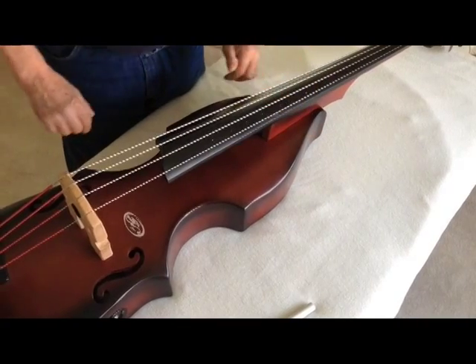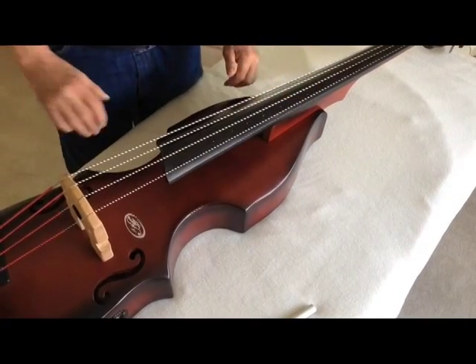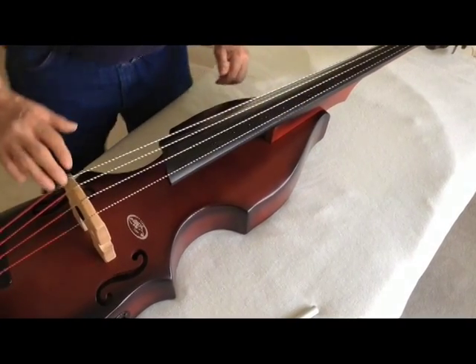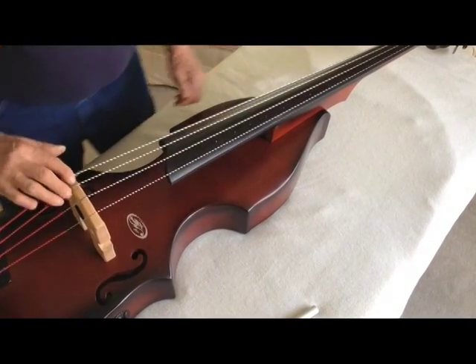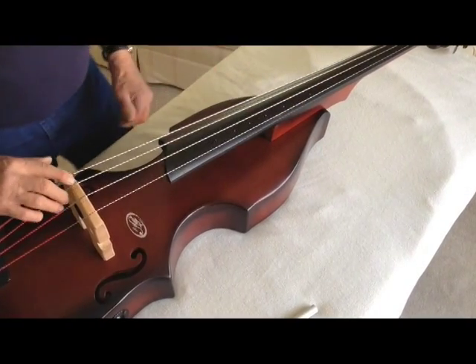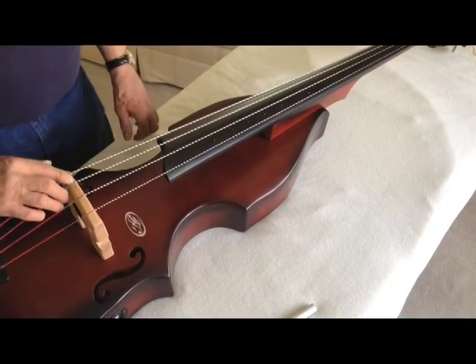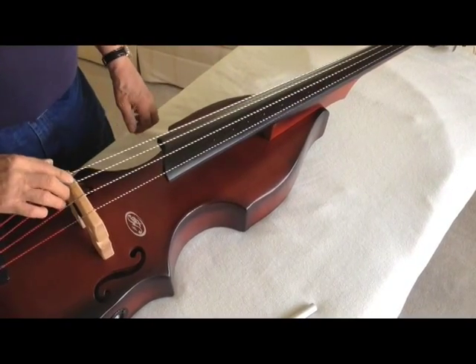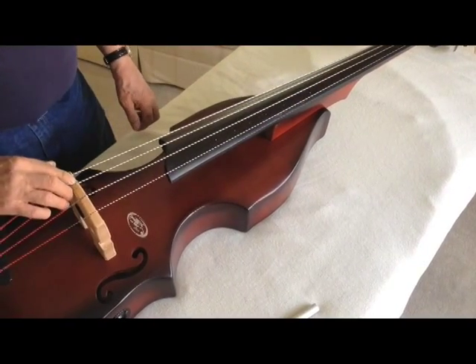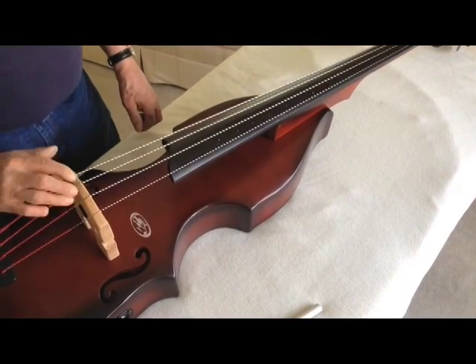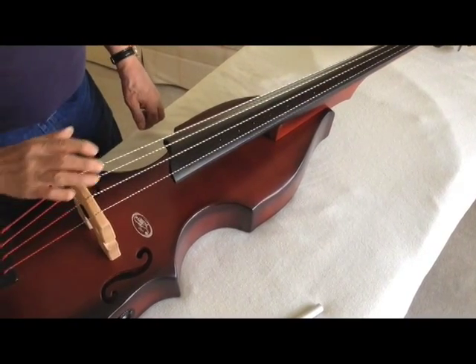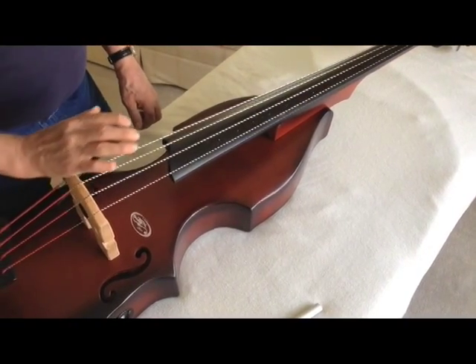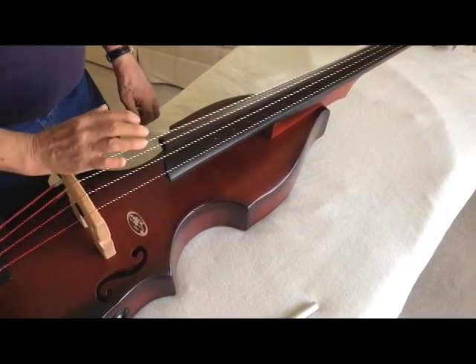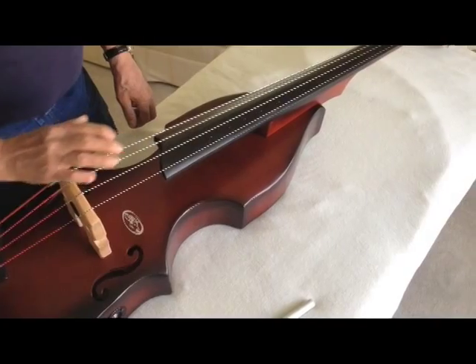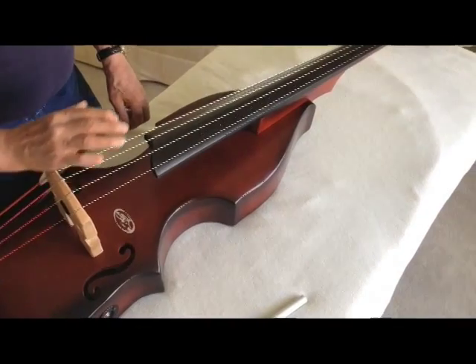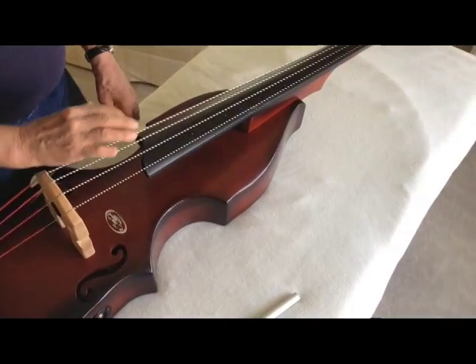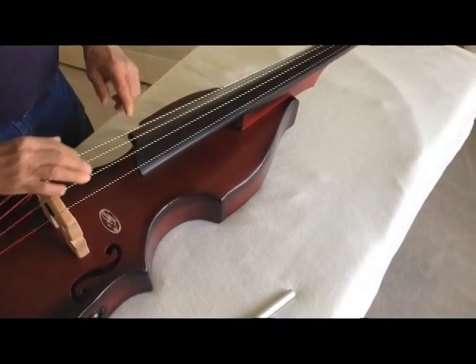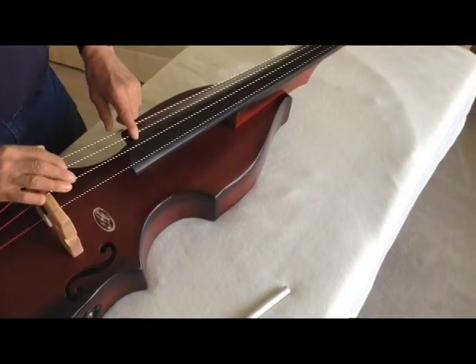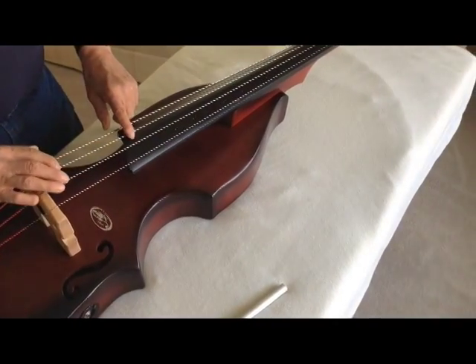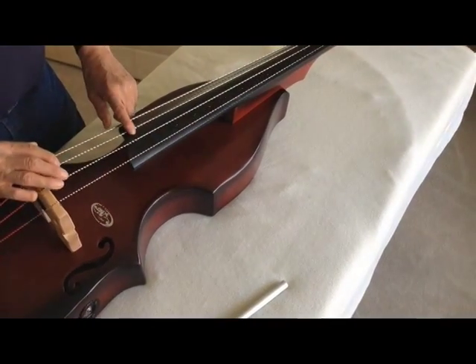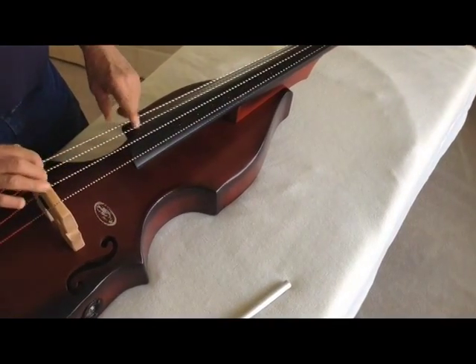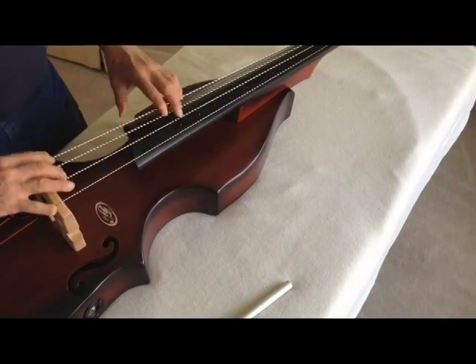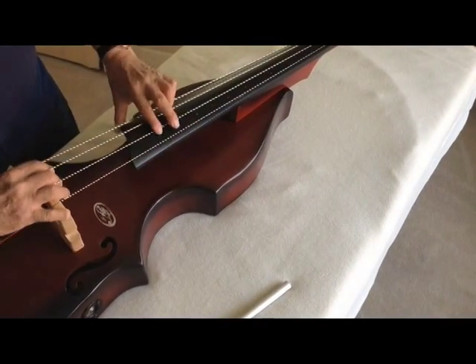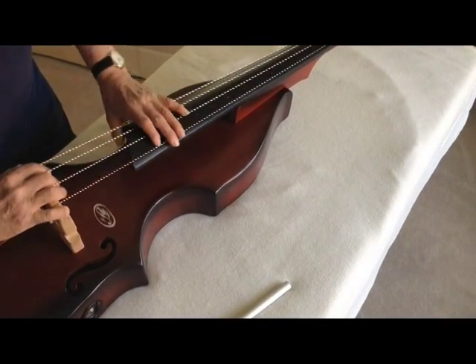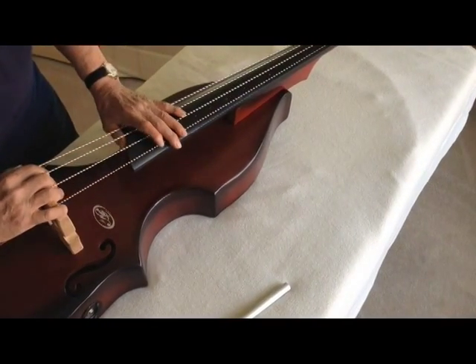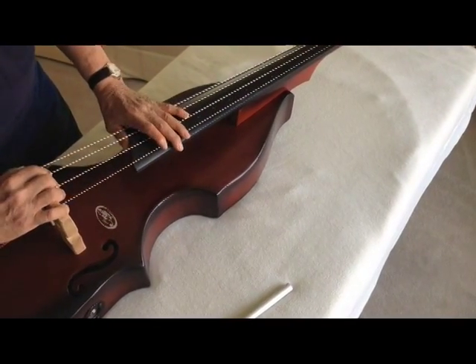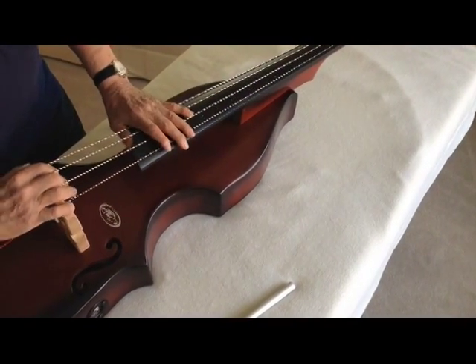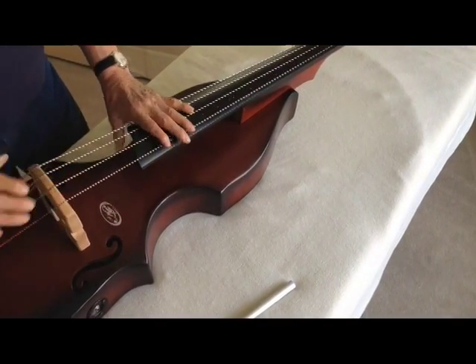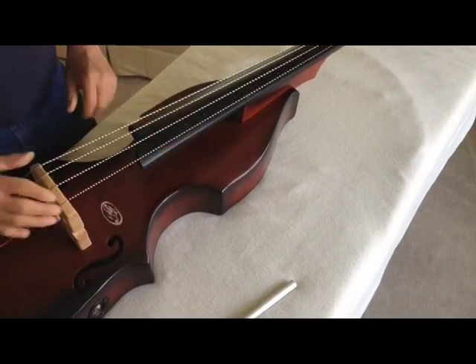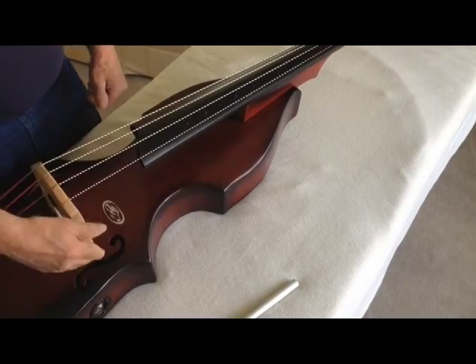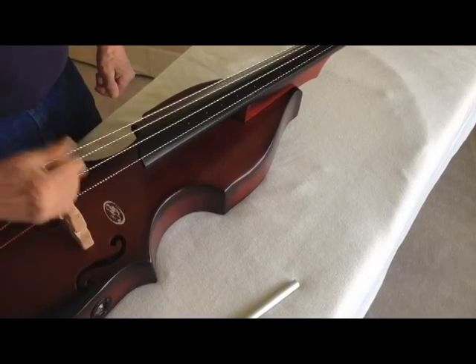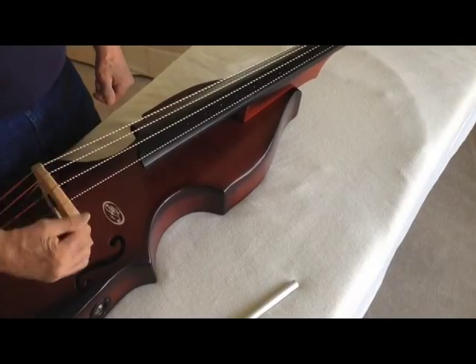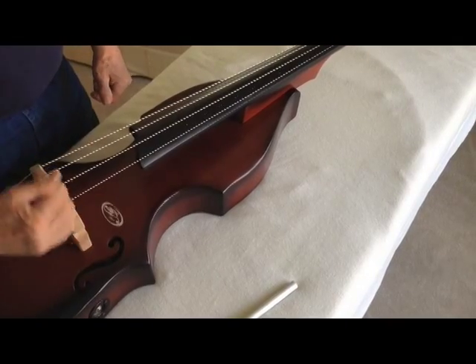If you see that the bridge is being pulled forward toward the fingerboard, you can just stick your fingers here and pull it and straighten it out.